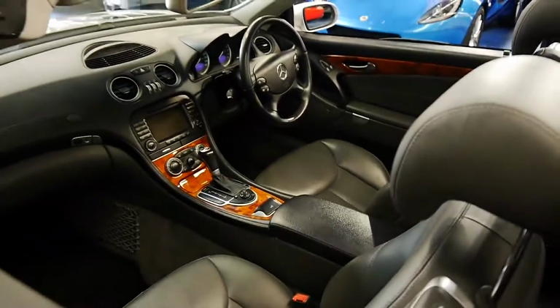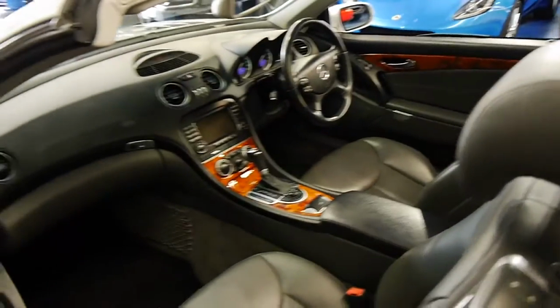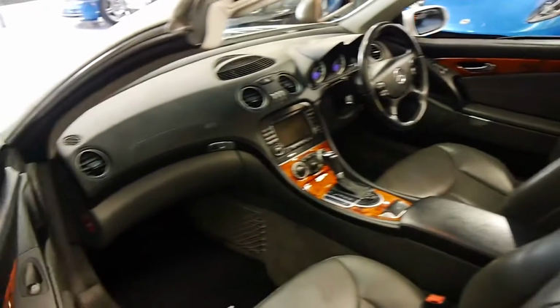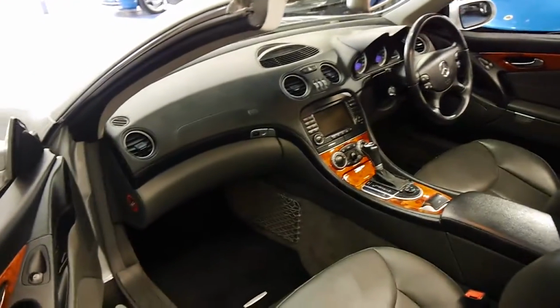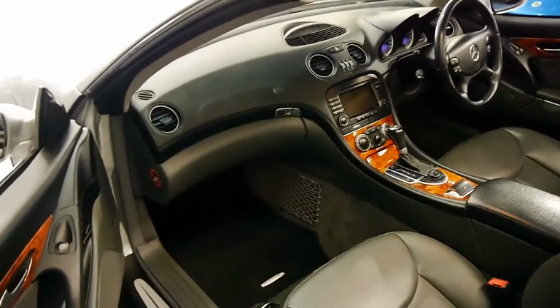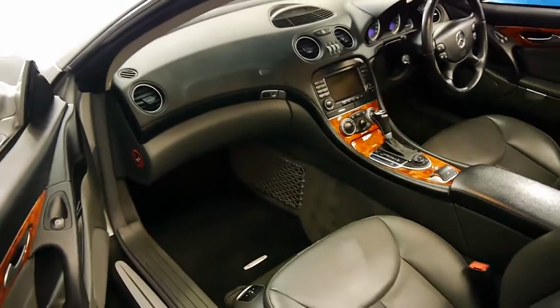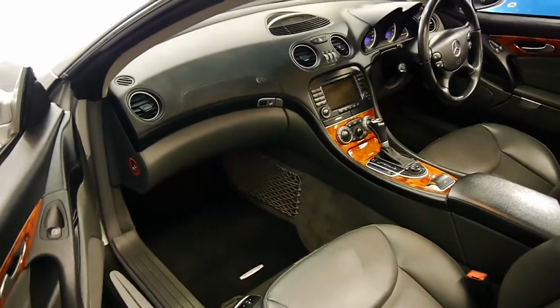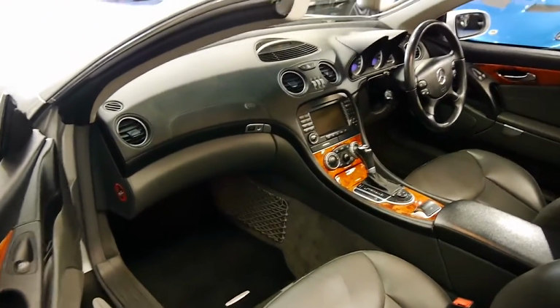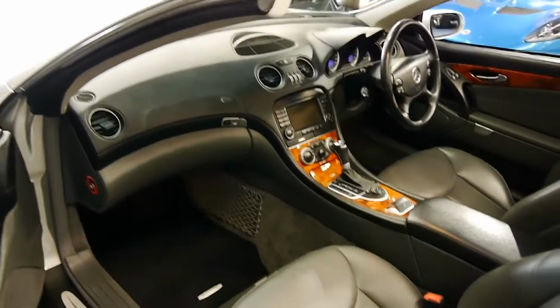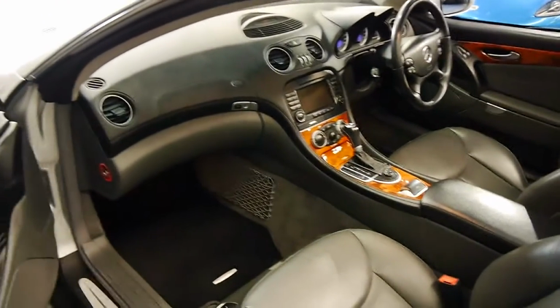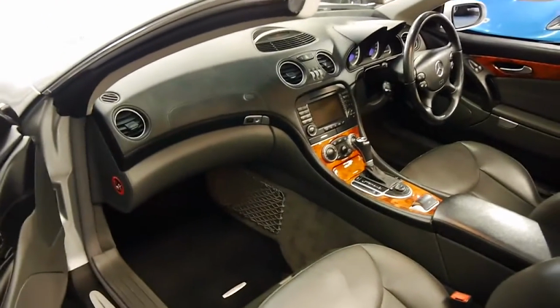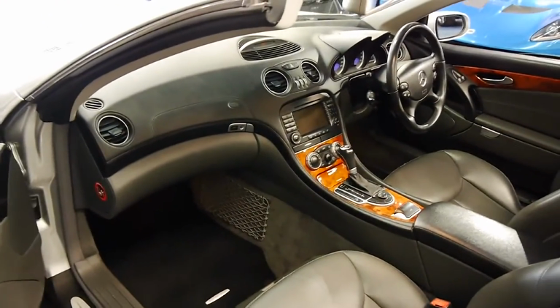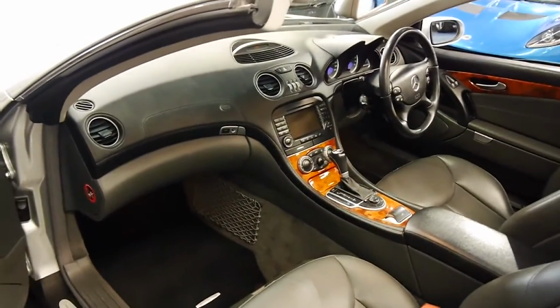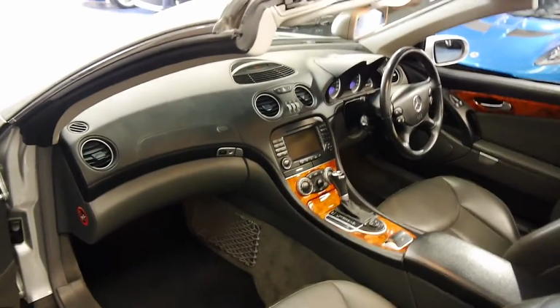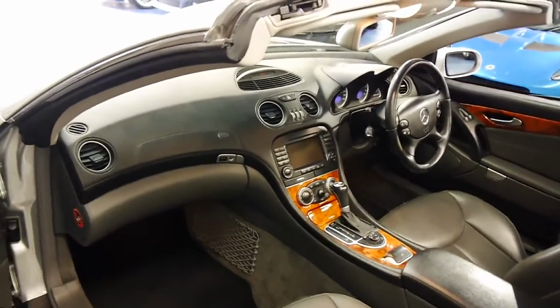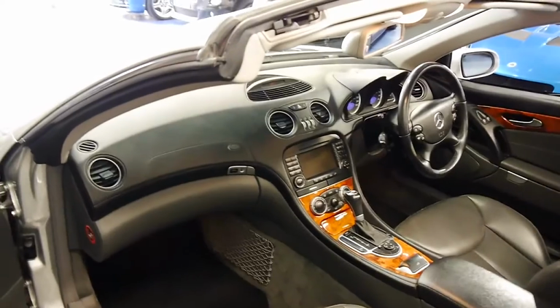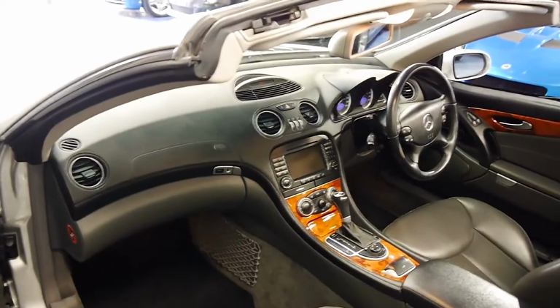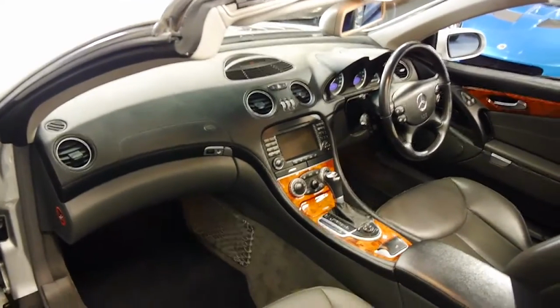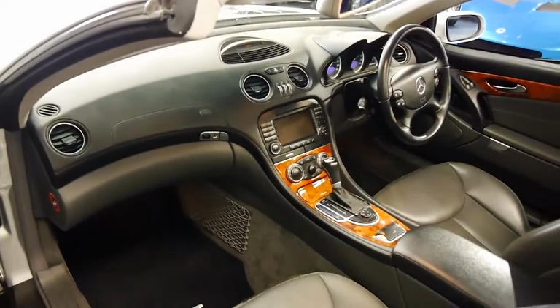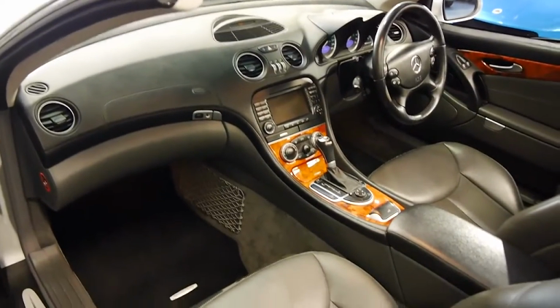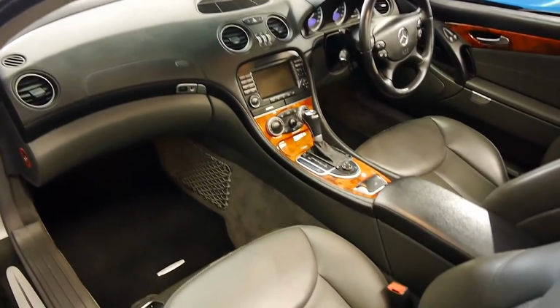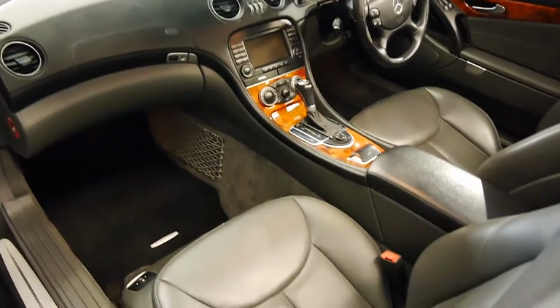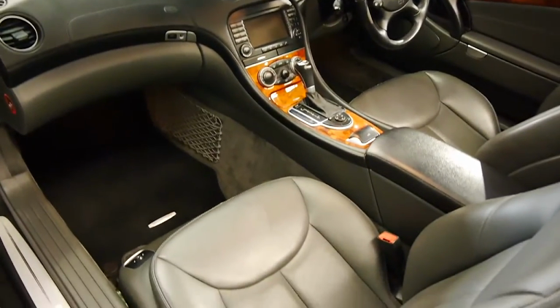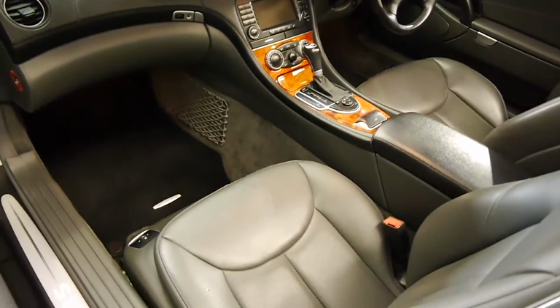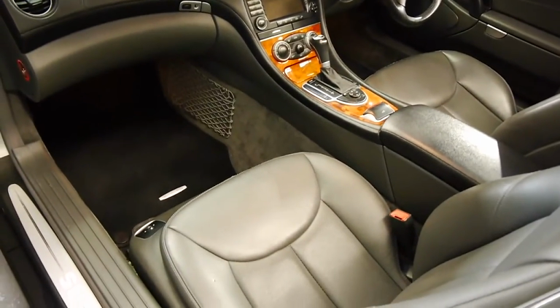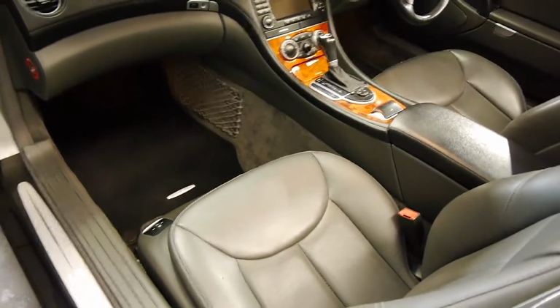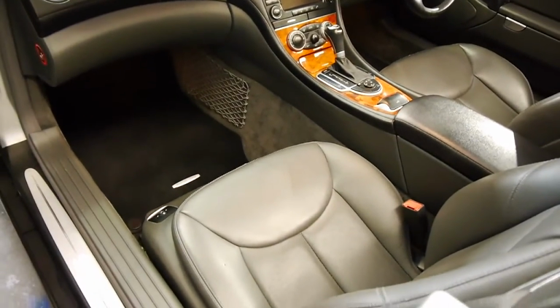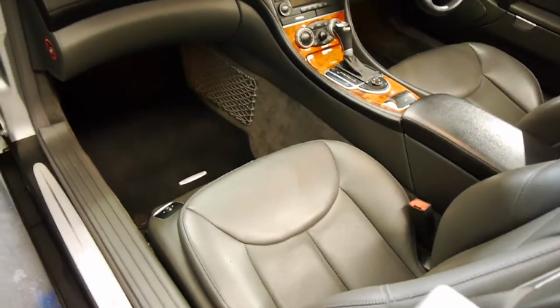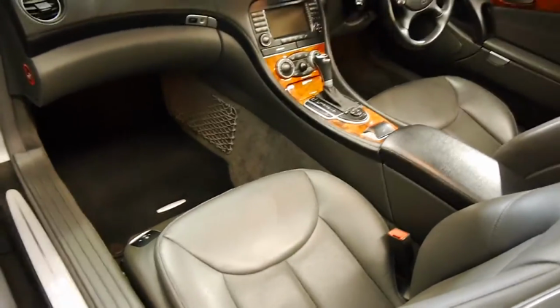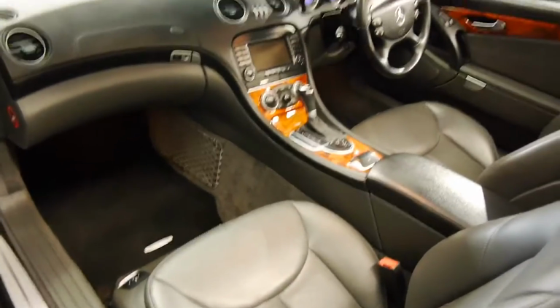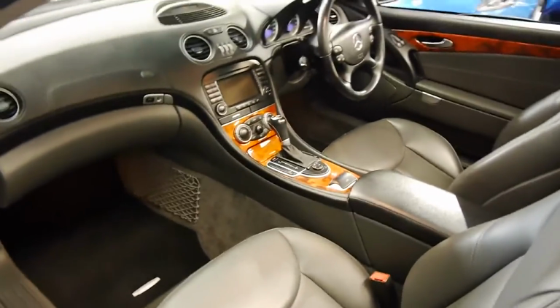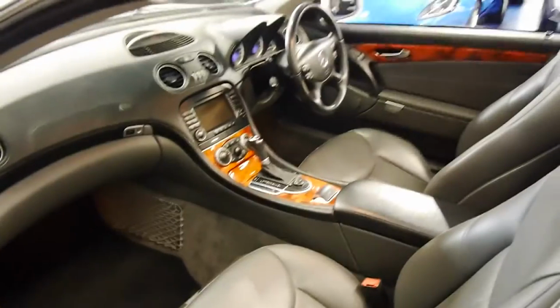Grey leather, burled walnut and black leather wrapped on the dash — stunning interior. Power everything.